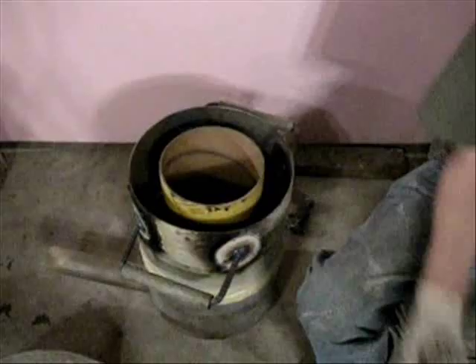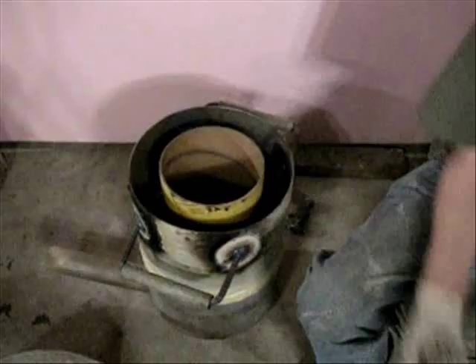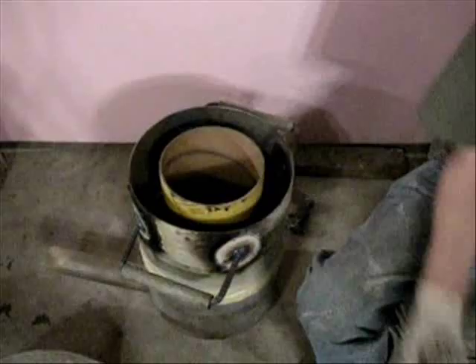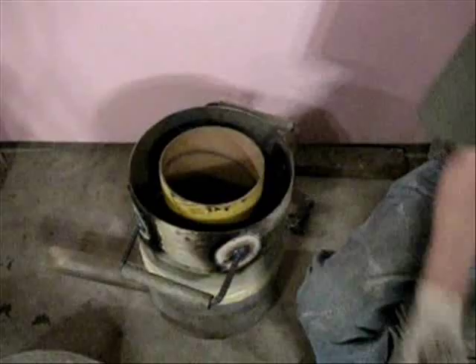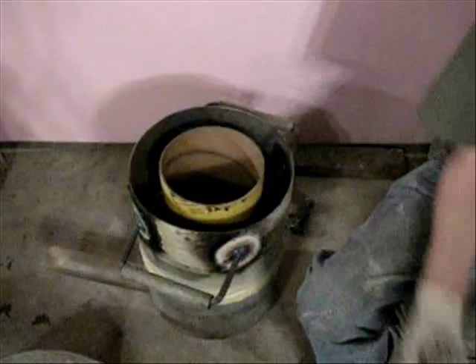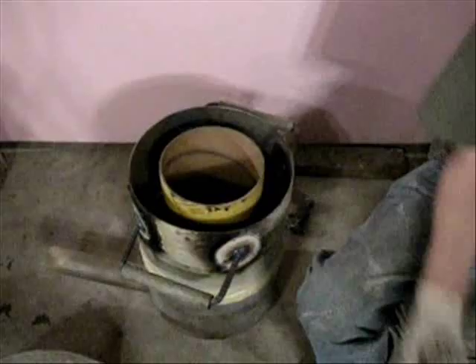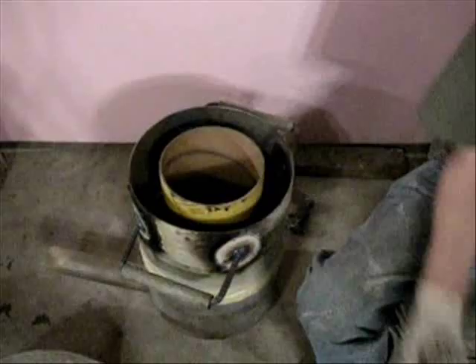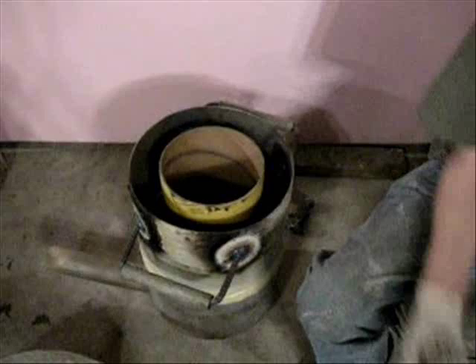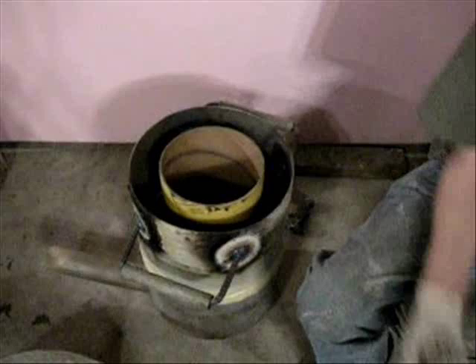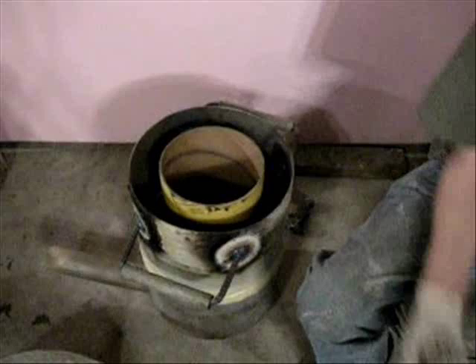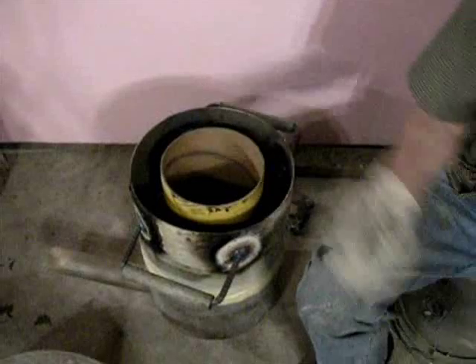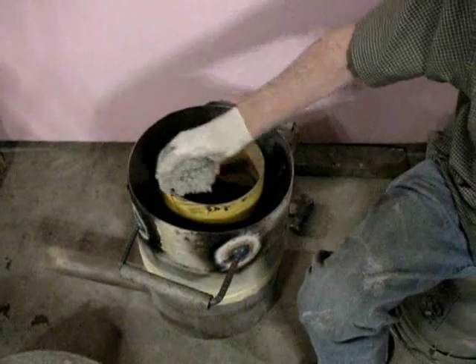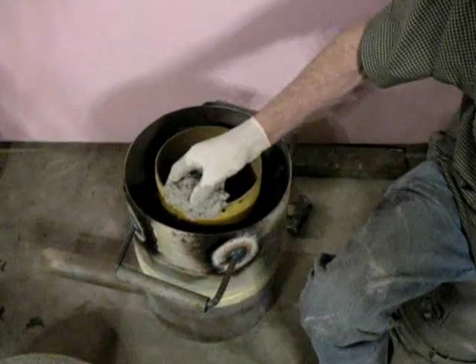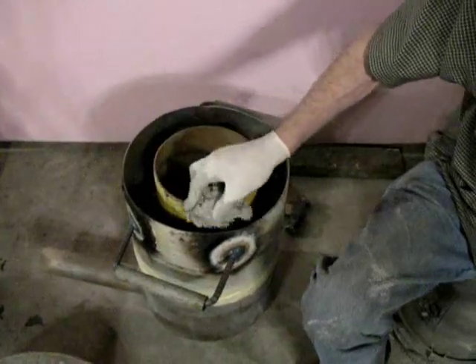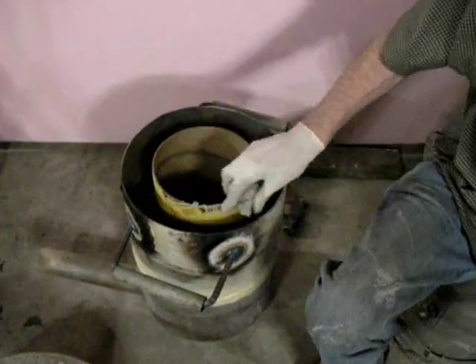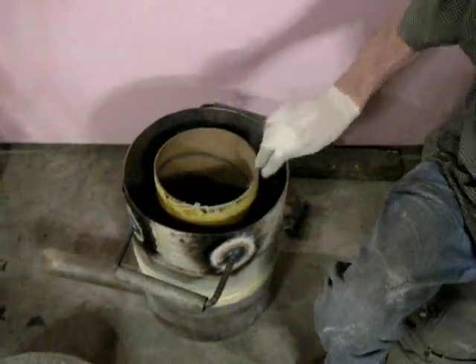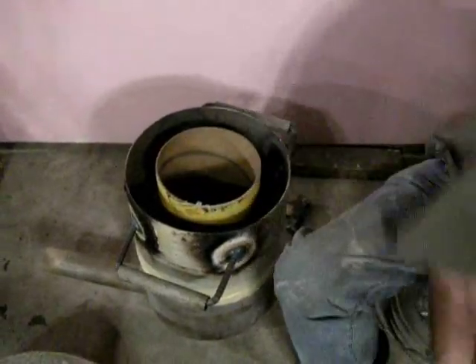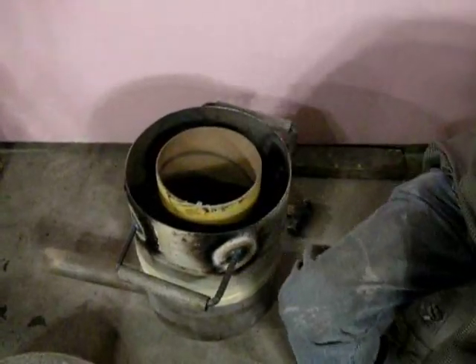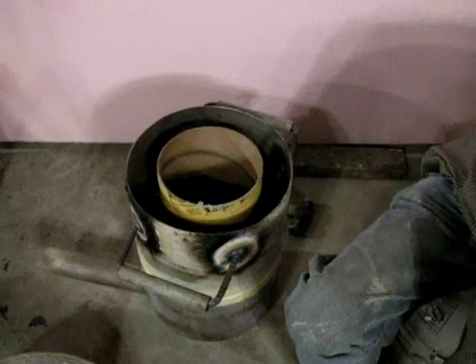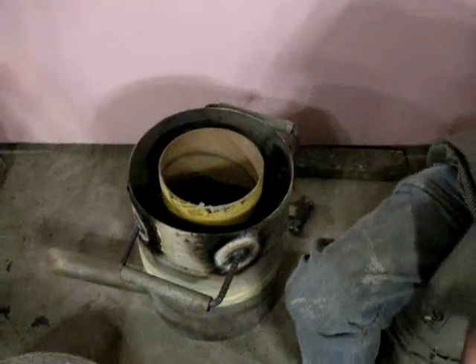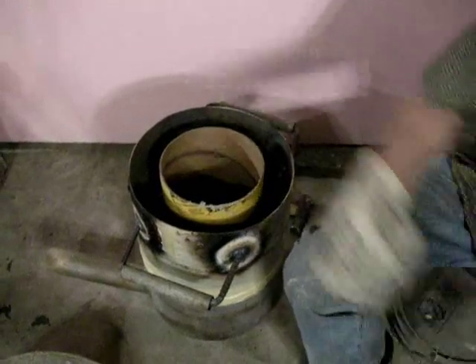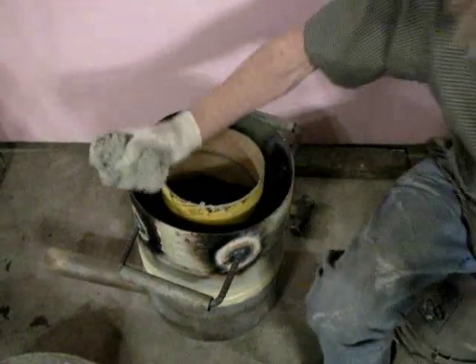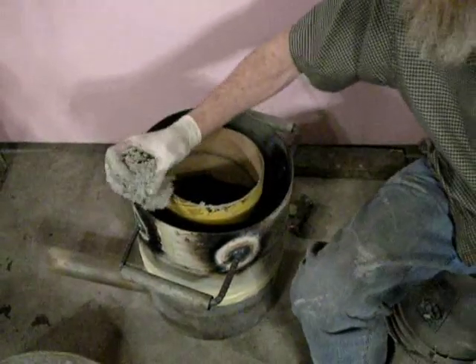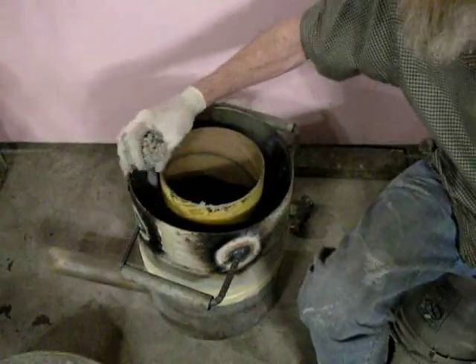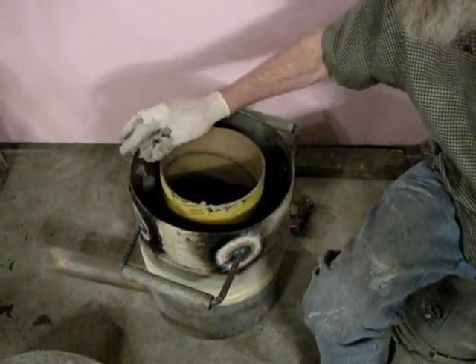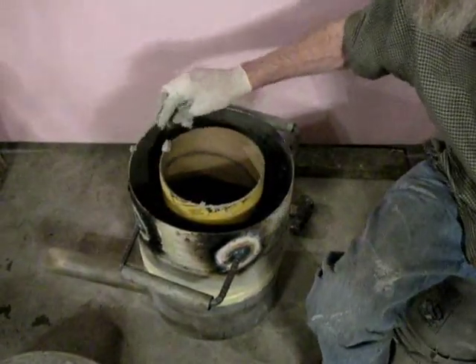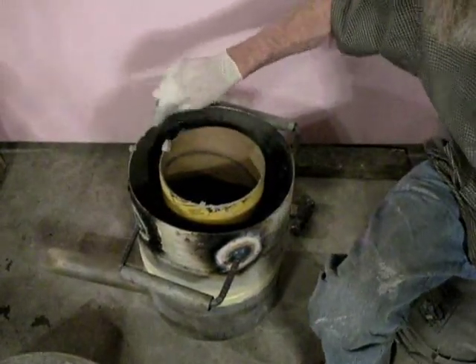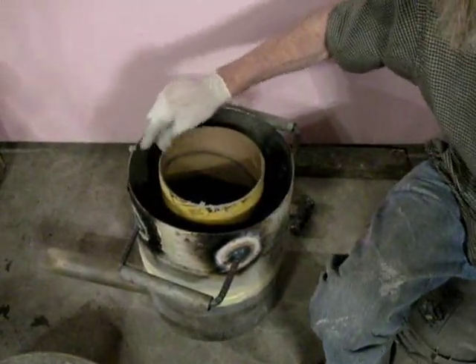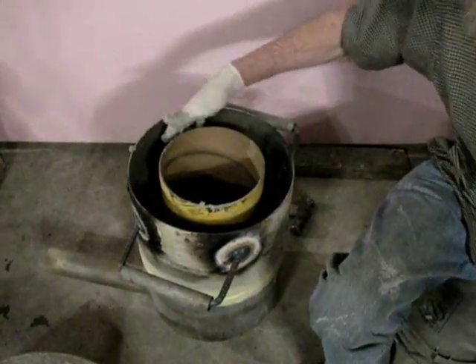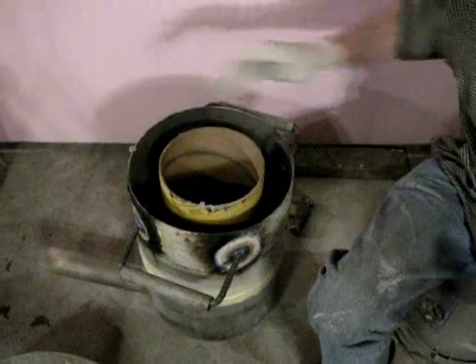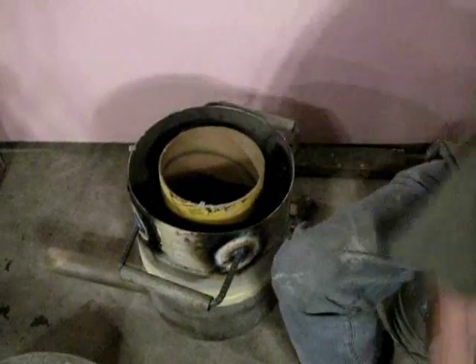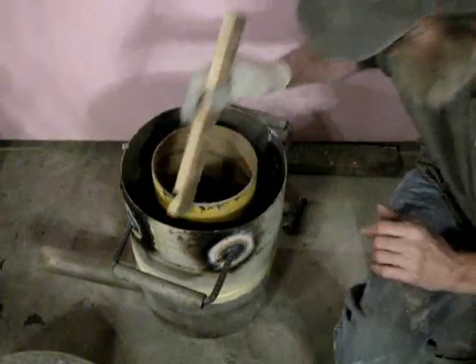Place the metal form on a flat surface and put the cardboard cement tube in the center. Step 1 is to place refractory cement into the bottom of the extension and tamp it down thoroughly. Refractory cement should be put on the bottom, inner core, and top of the extension.